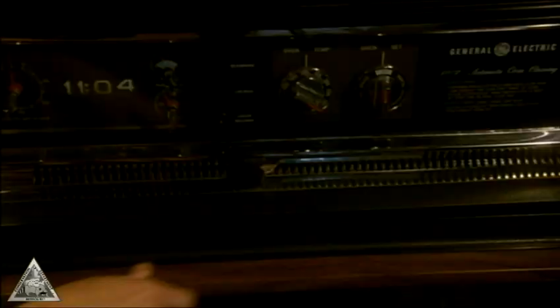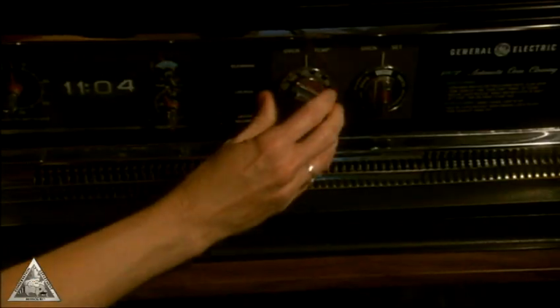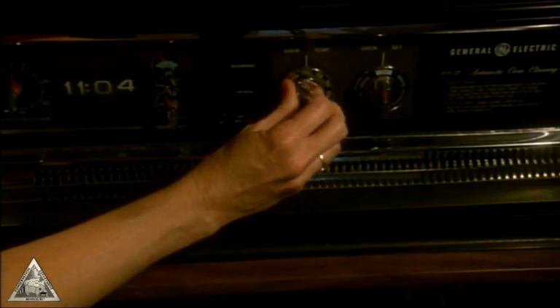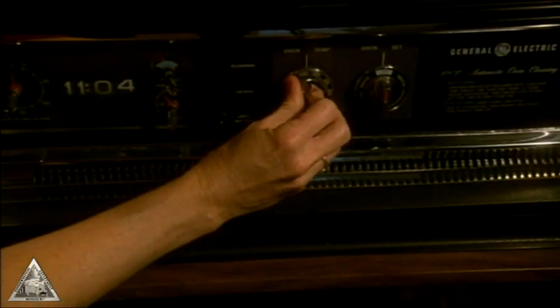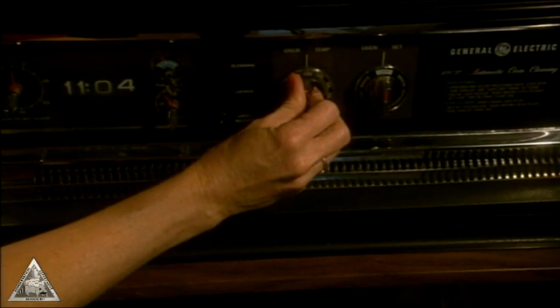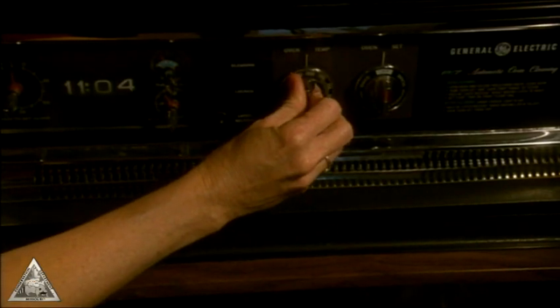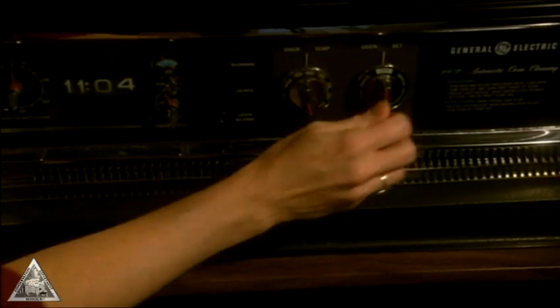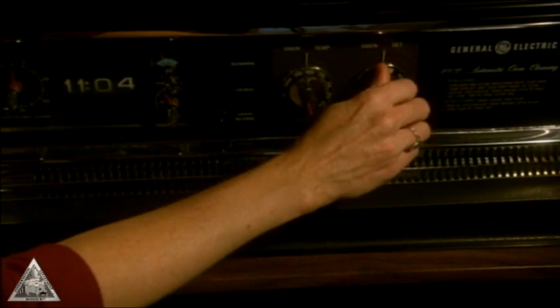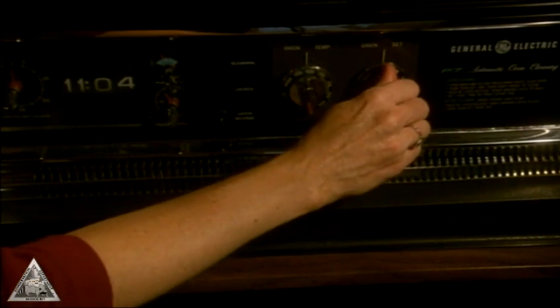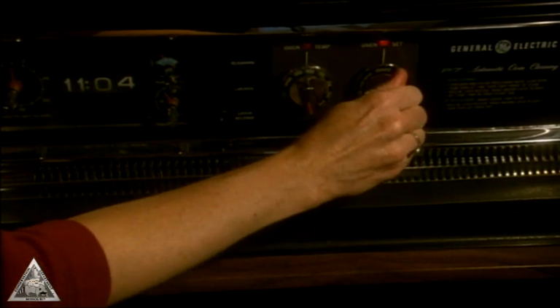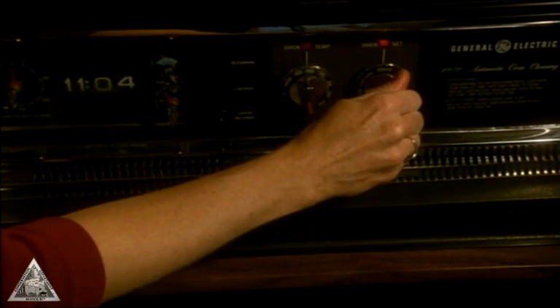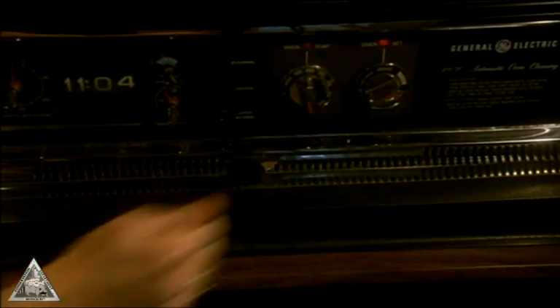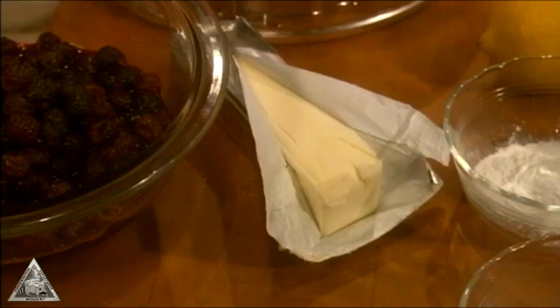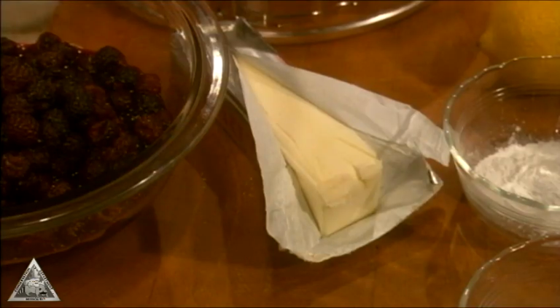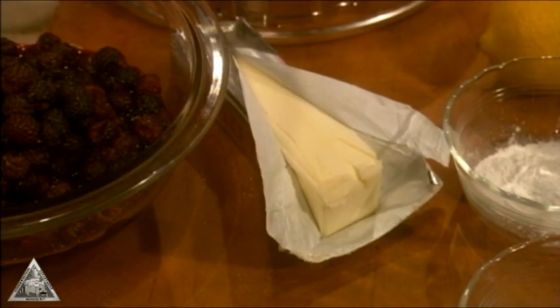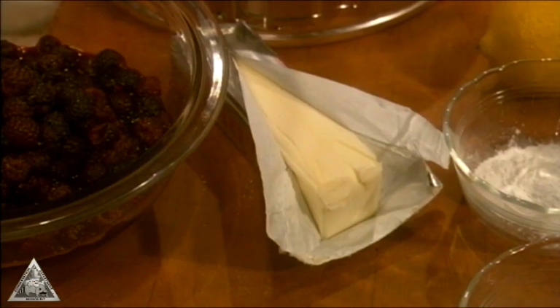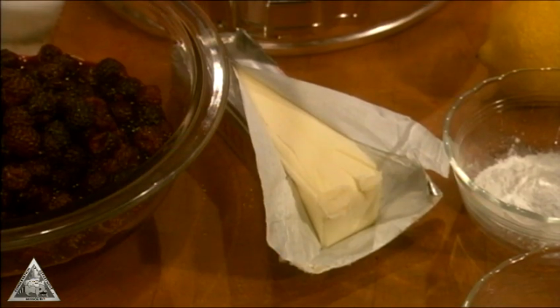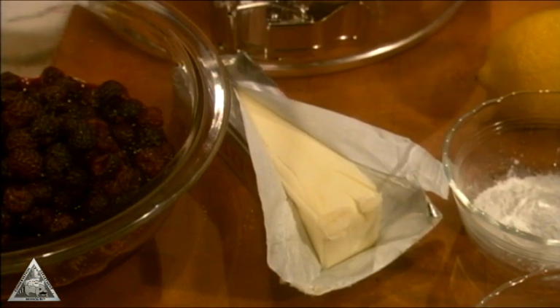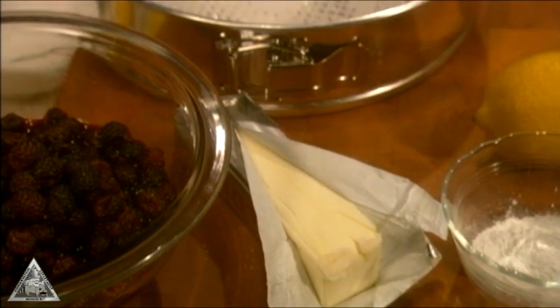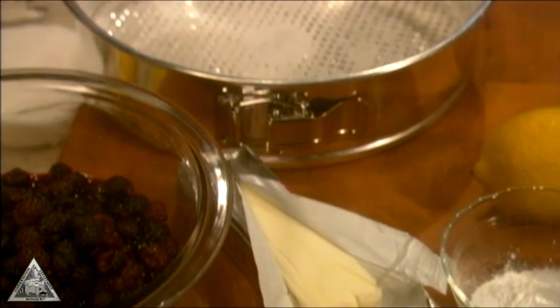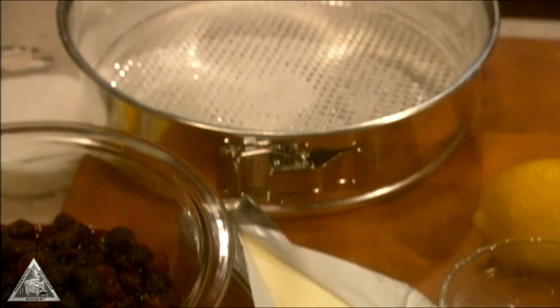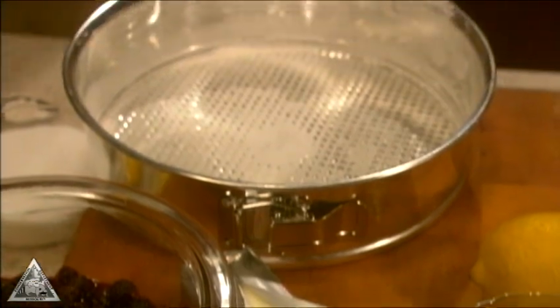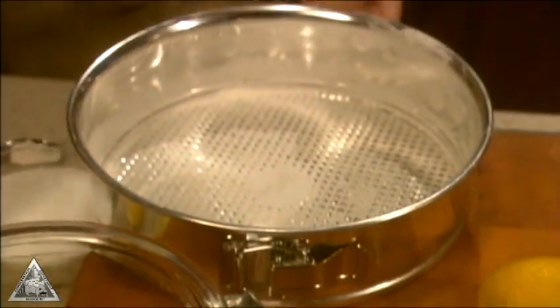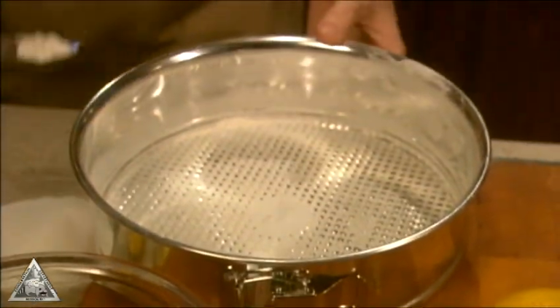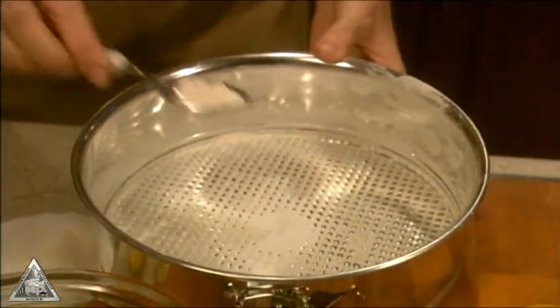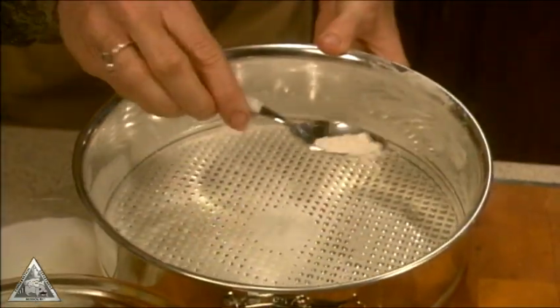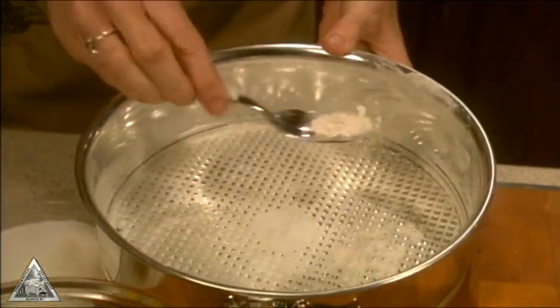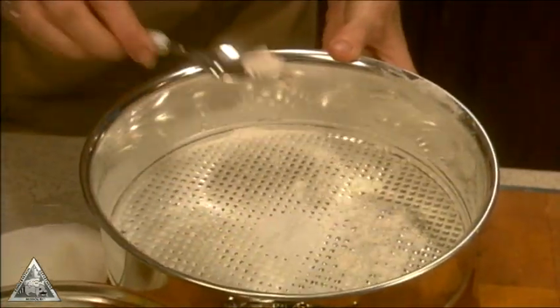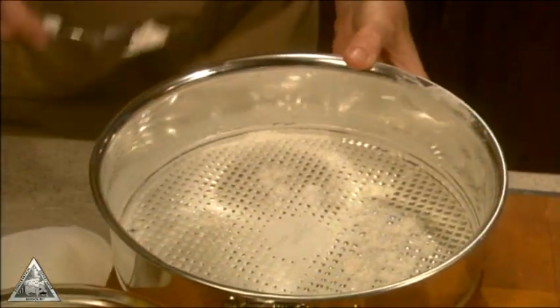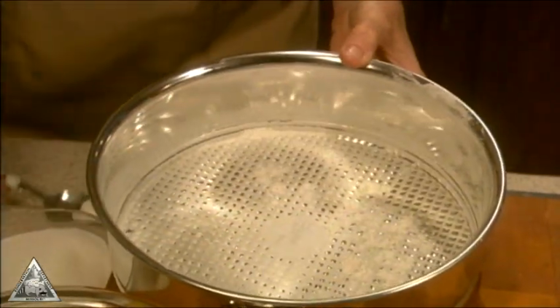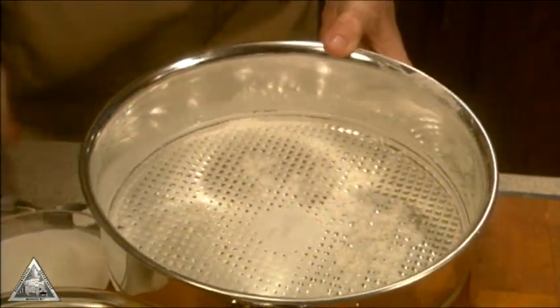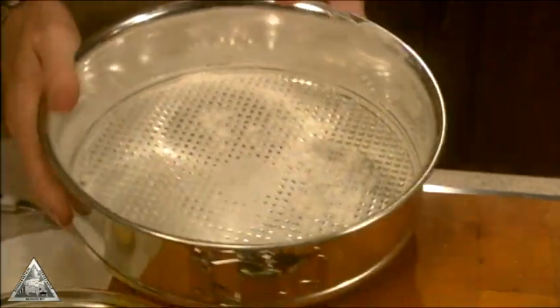First, preheat the oven to 350 degrees. Then lightly butter or oil a 9-inch springform pan, dust with flour, and set aside.